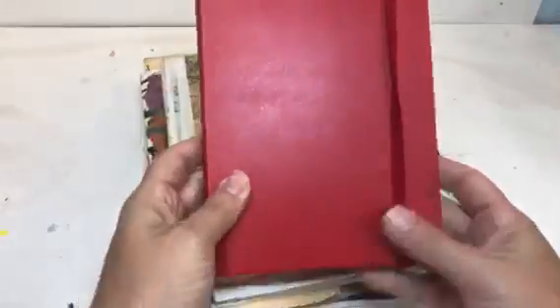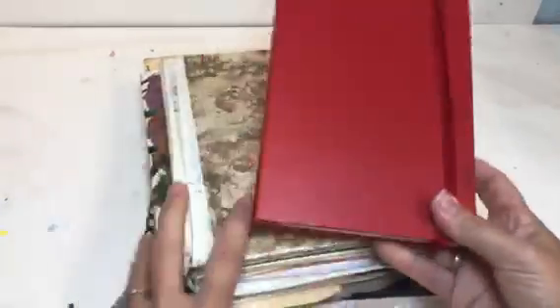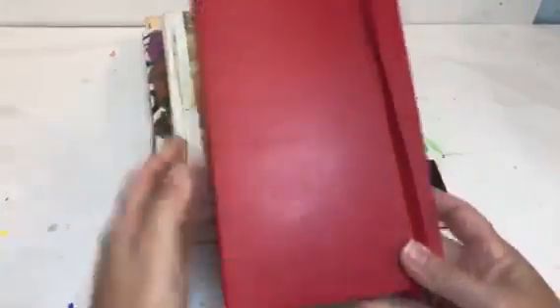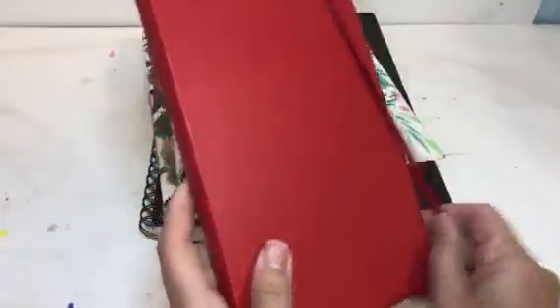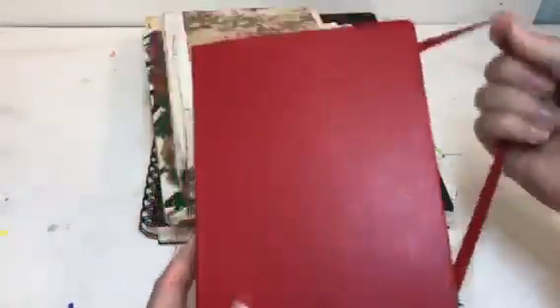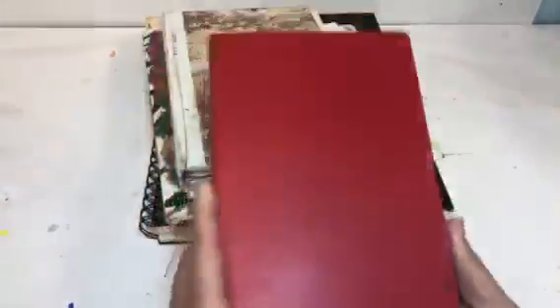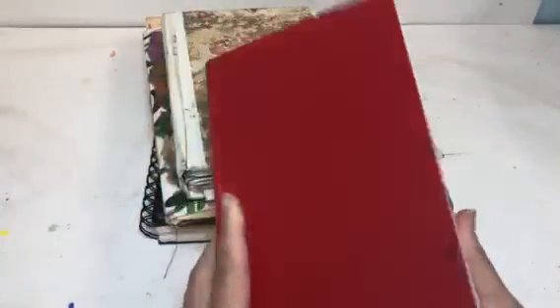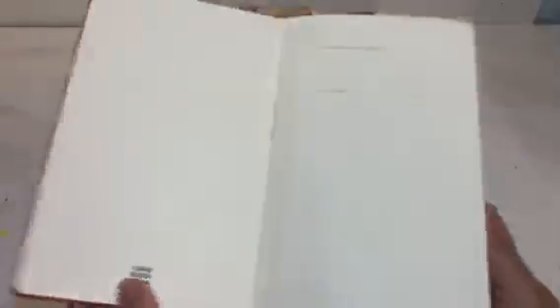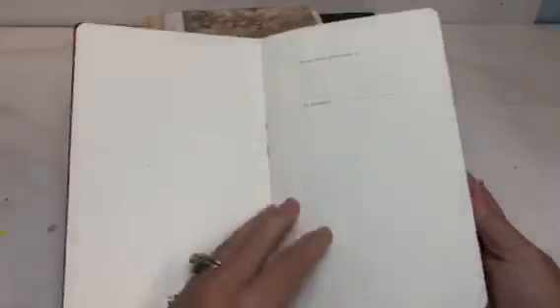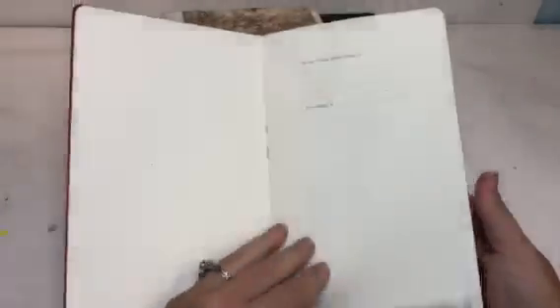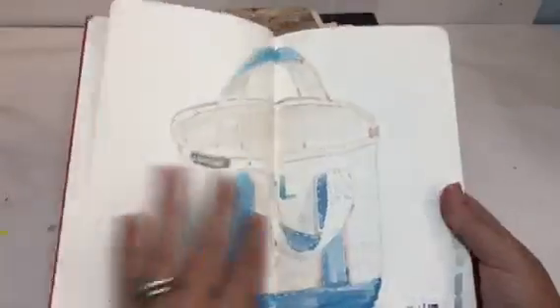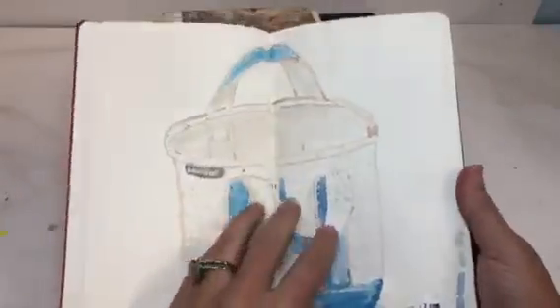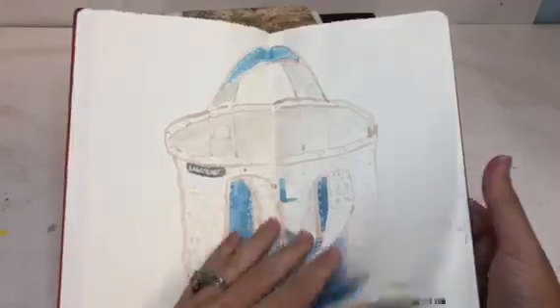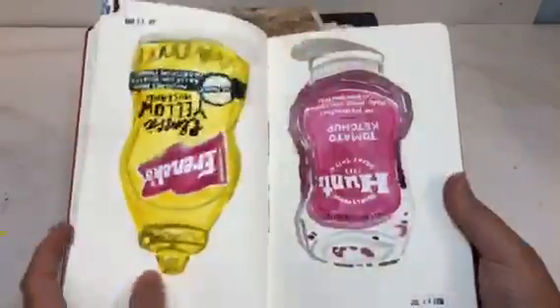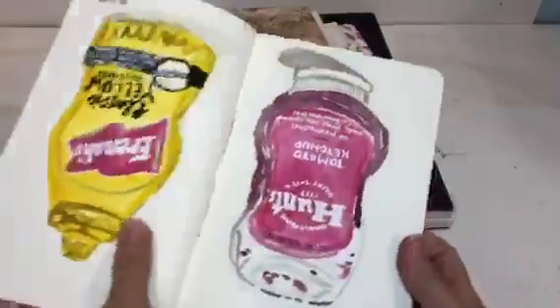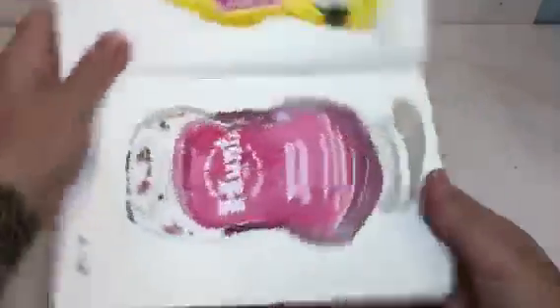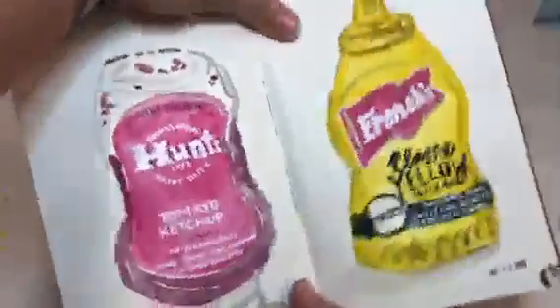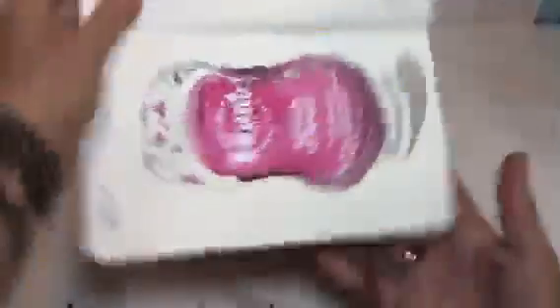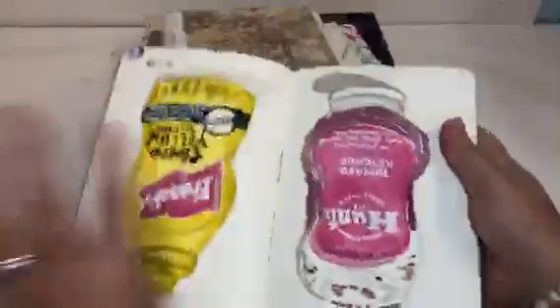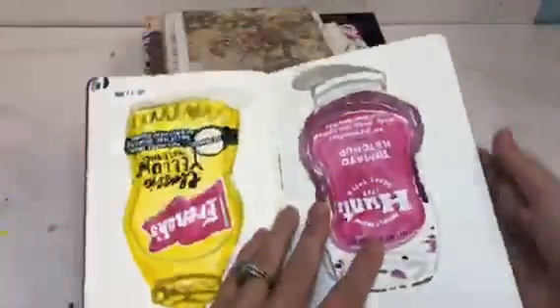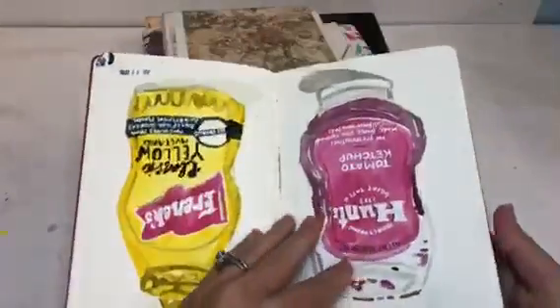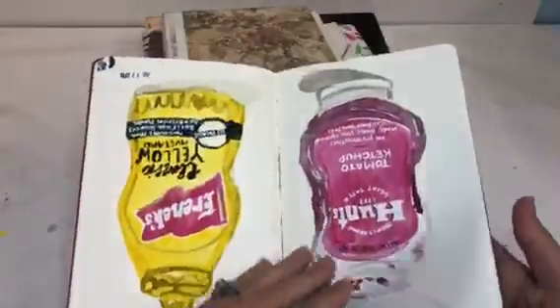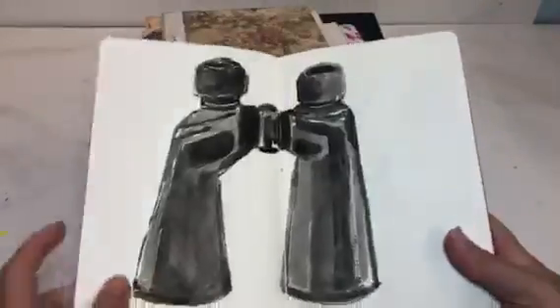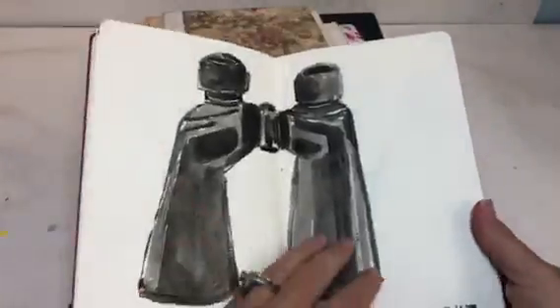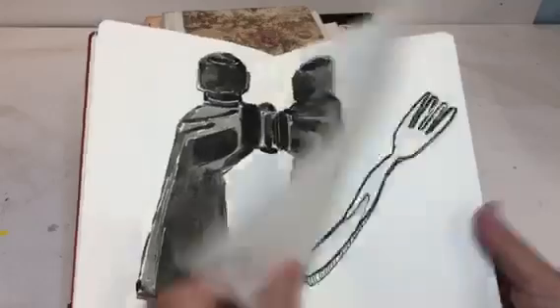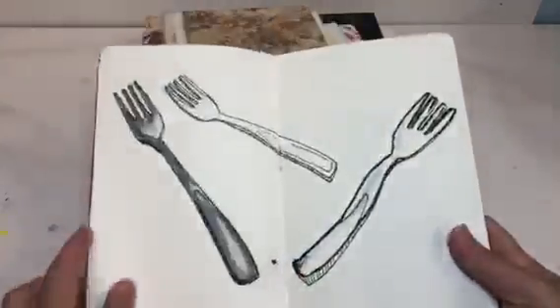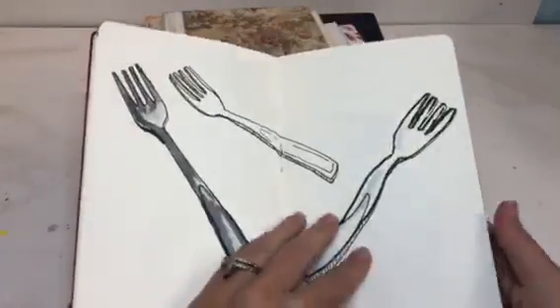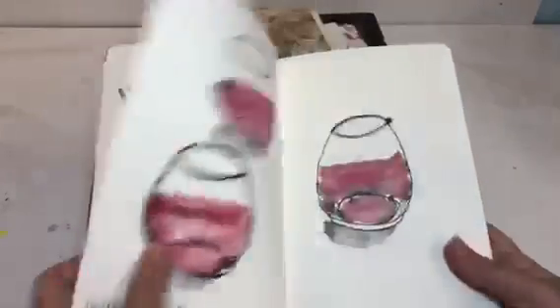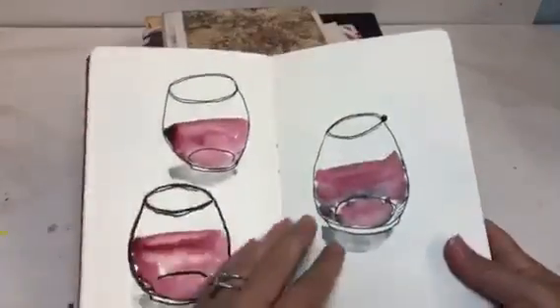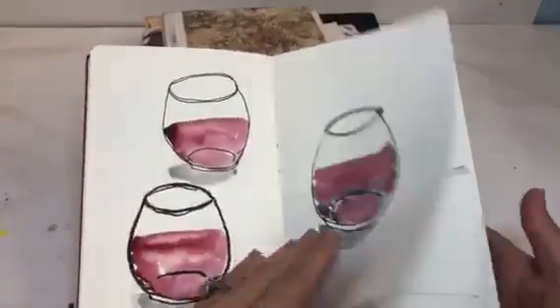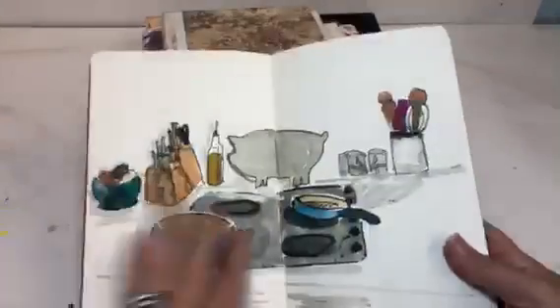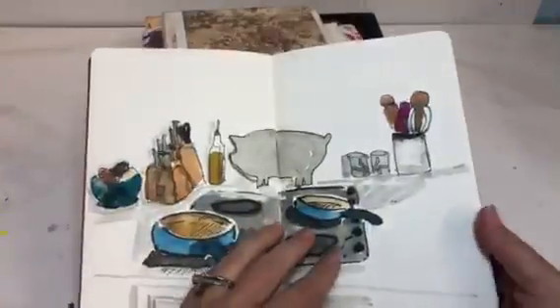This is a smaller one. This is my current sketchbook. It doesn't have to be big — it's just an idea to show you of things I use my sketchbook for.